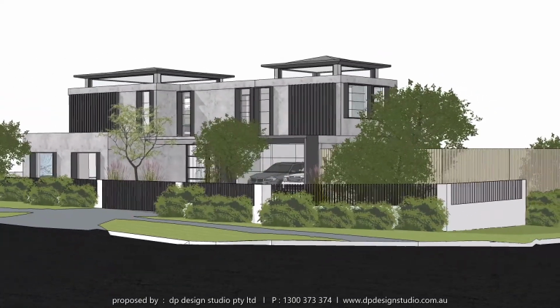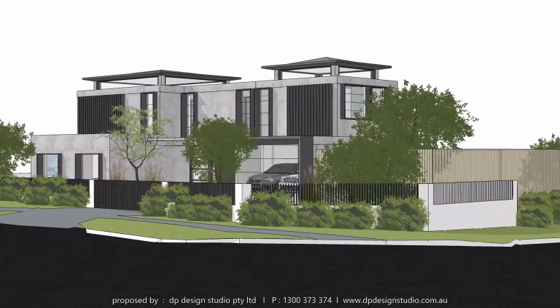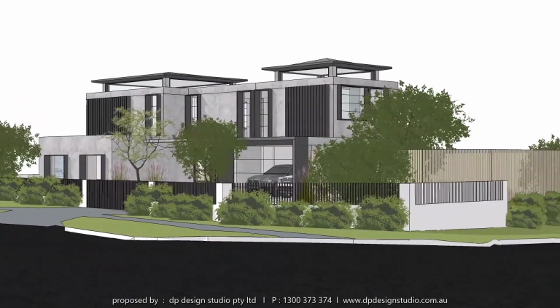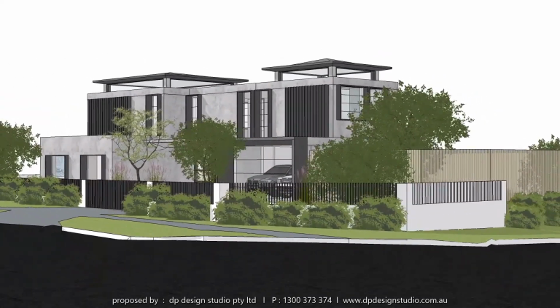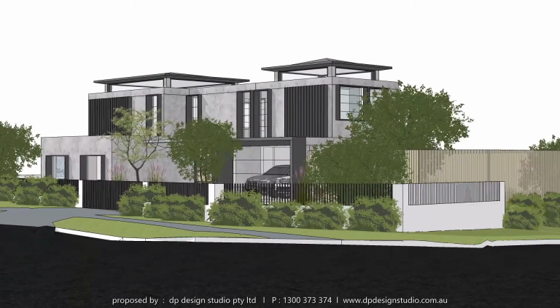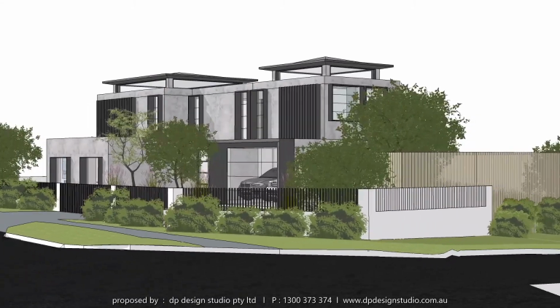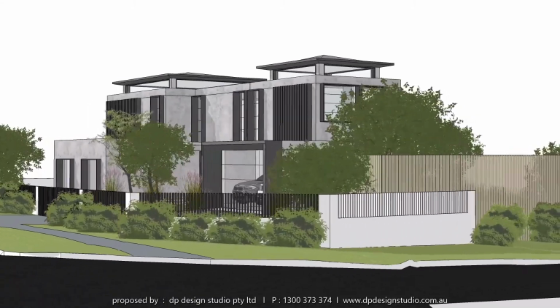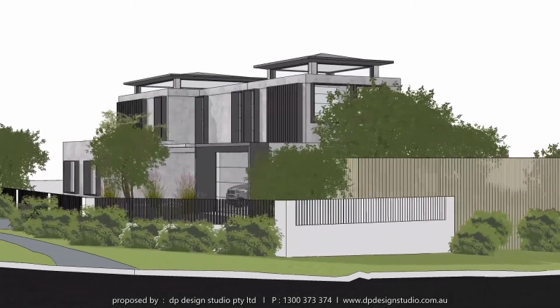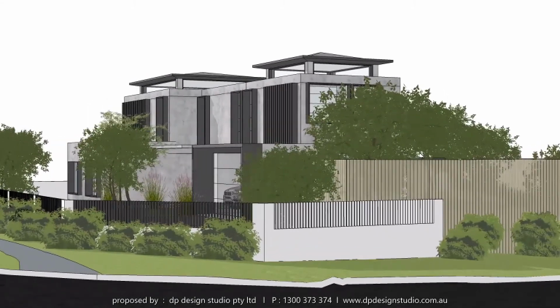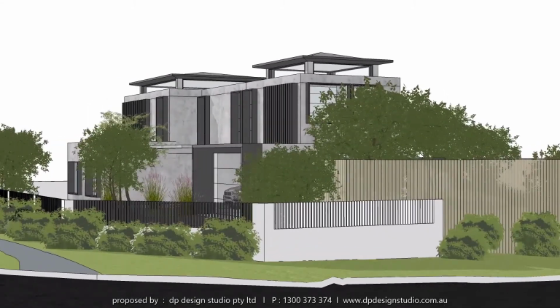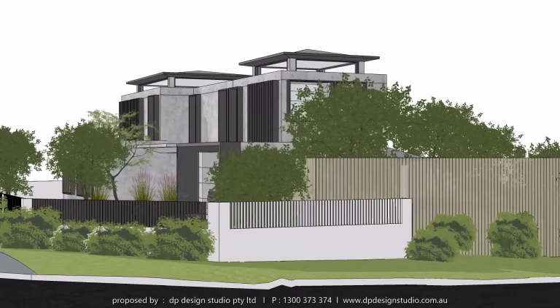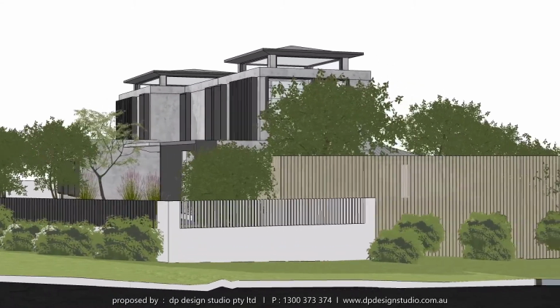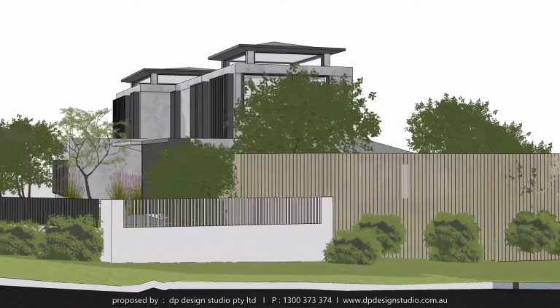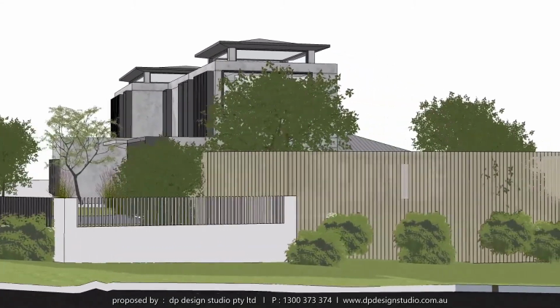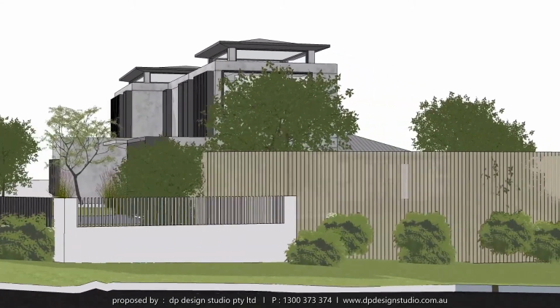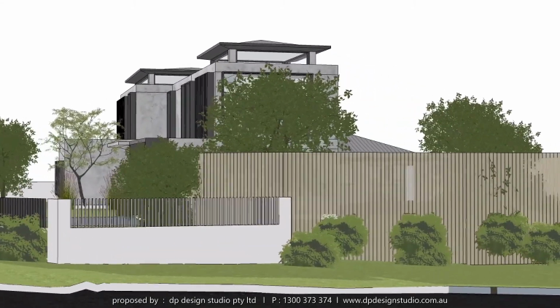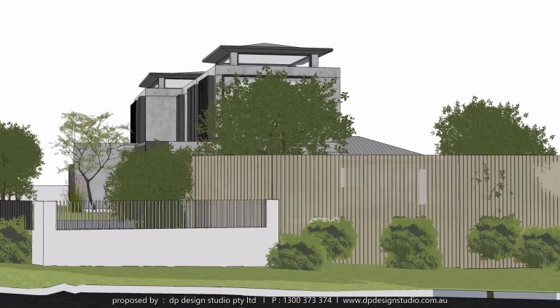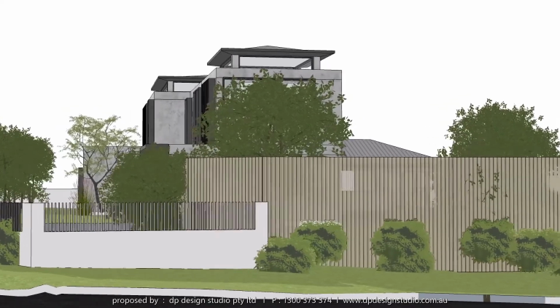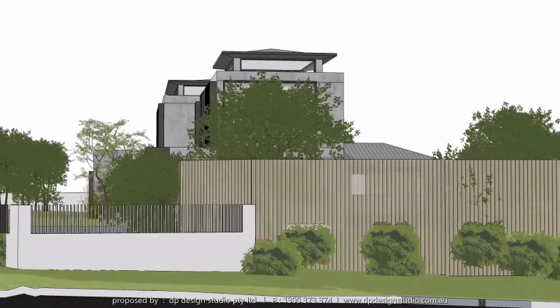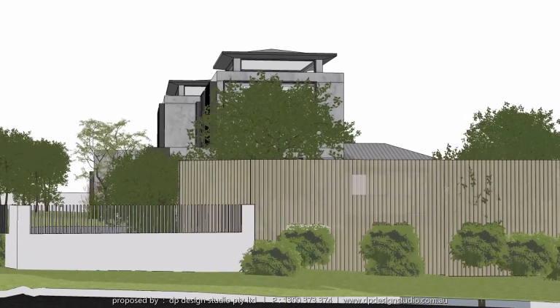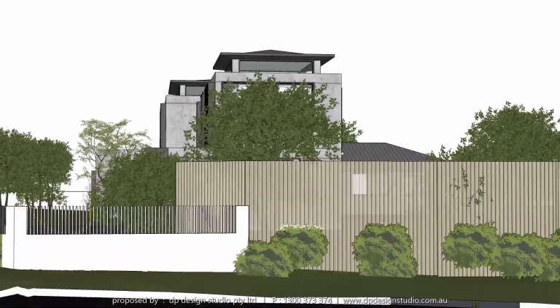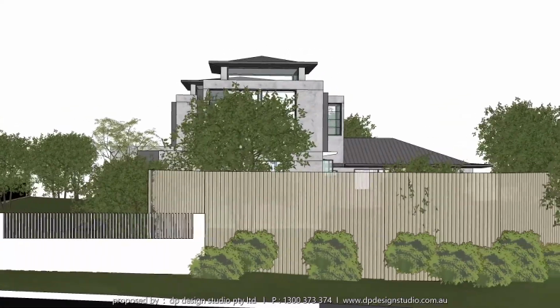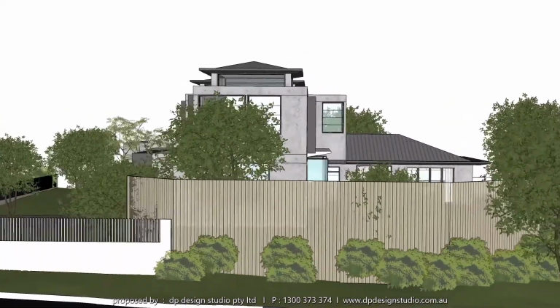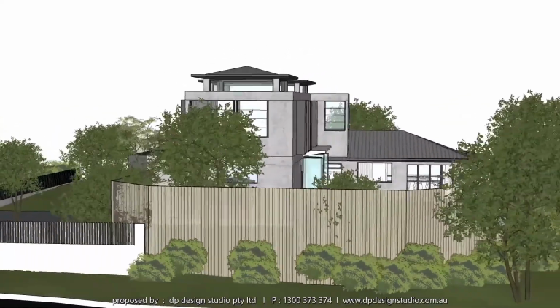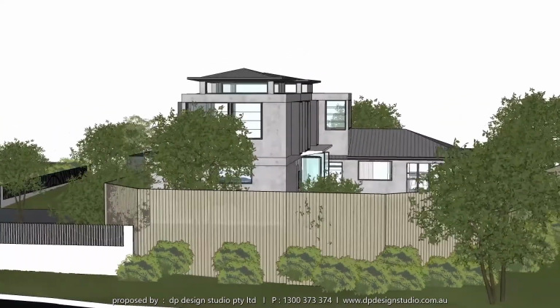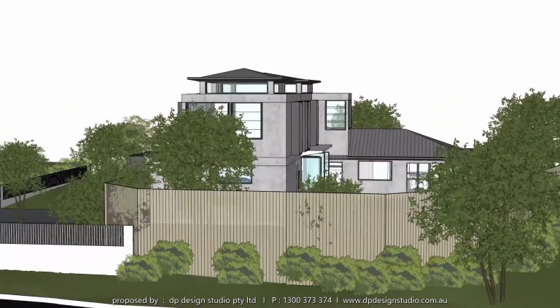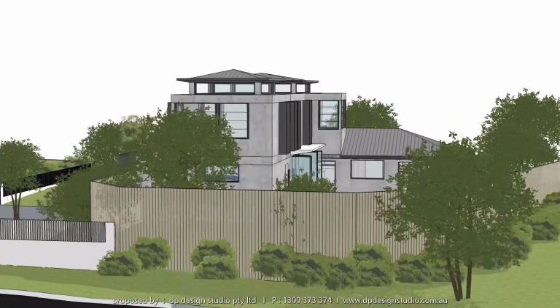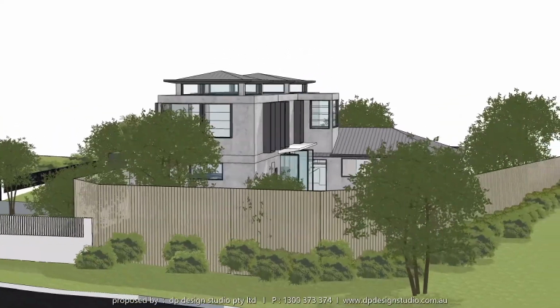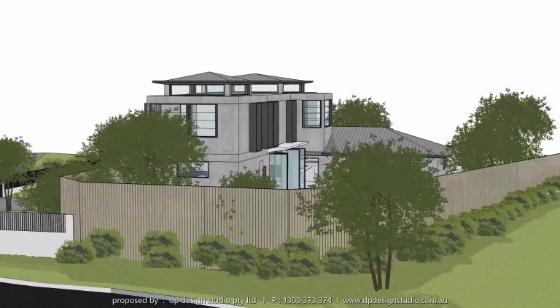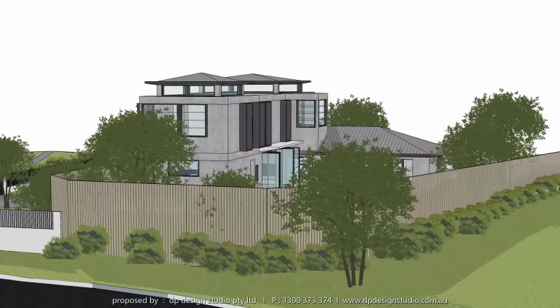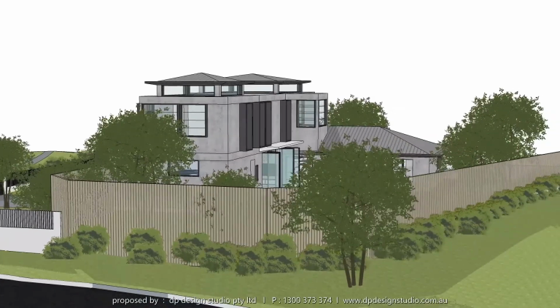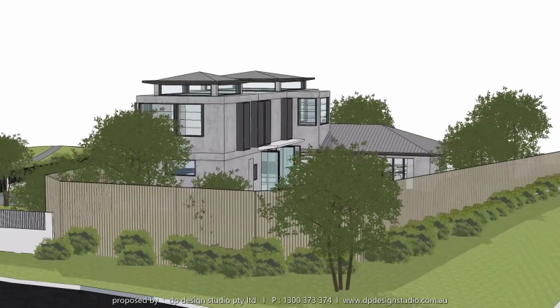This 887 square metre odd-shaped corner block is located within Hills Shire Council, New South Wales, Australia. The existing single-storey house had four bedrooms and two bathrooms with a two-car garage.